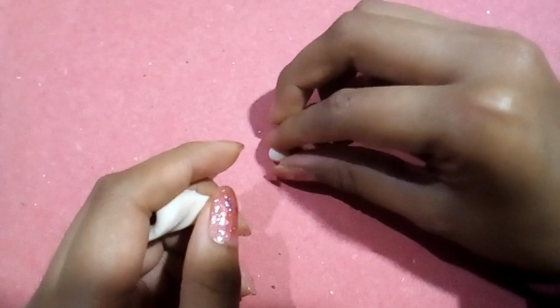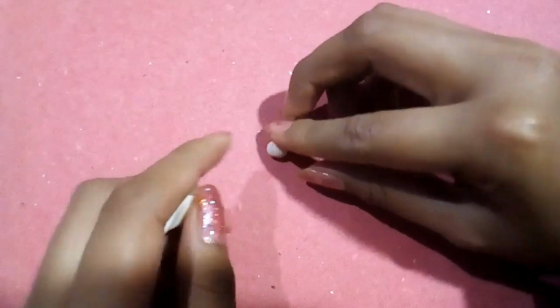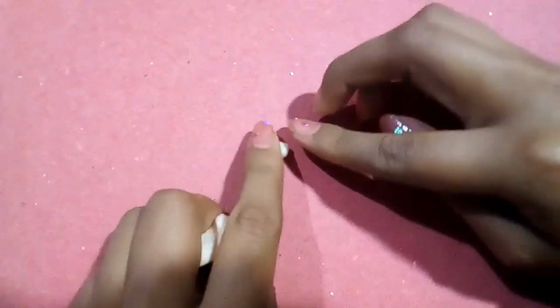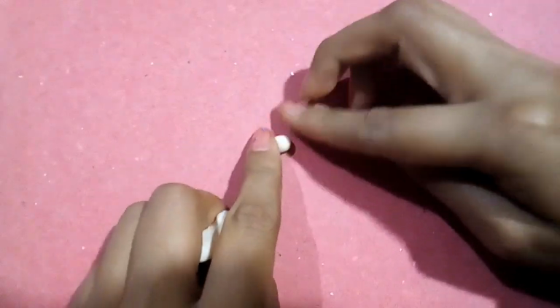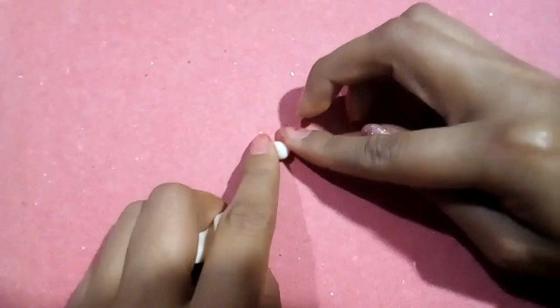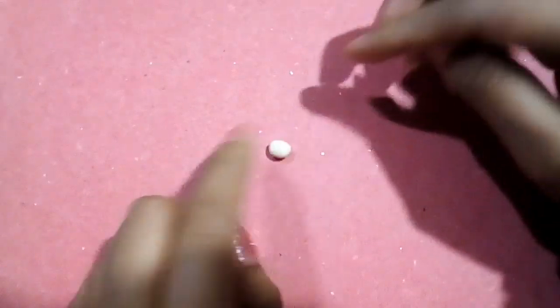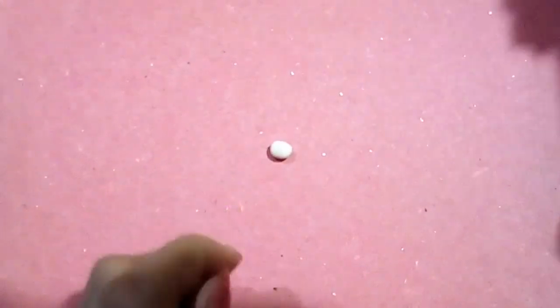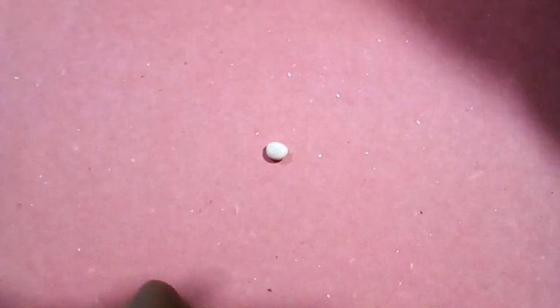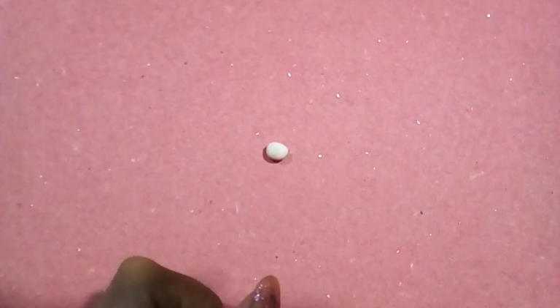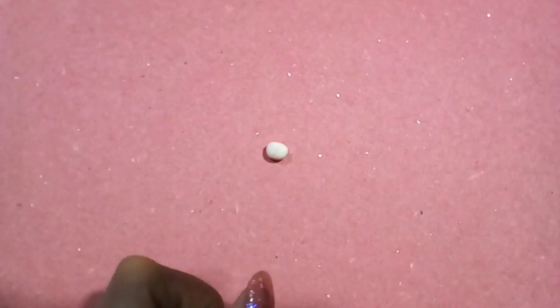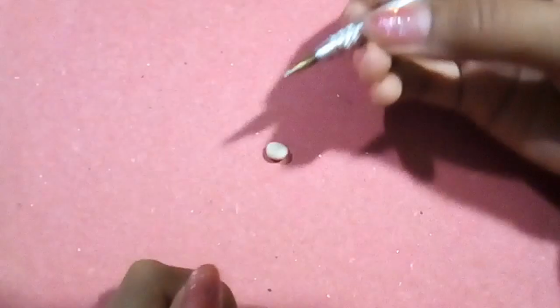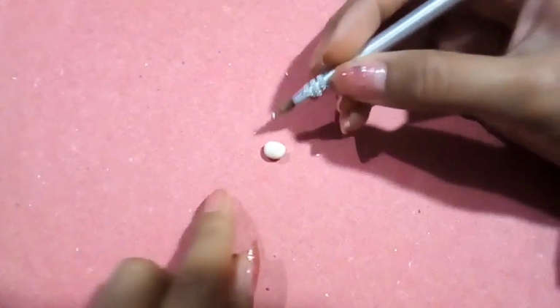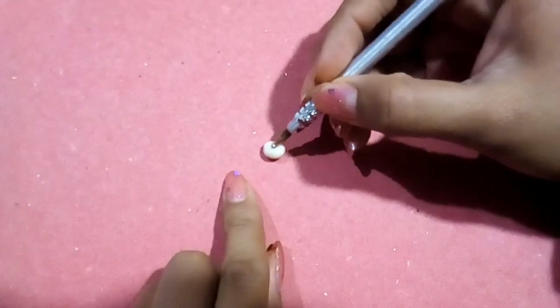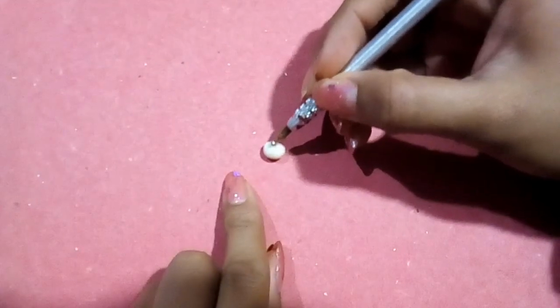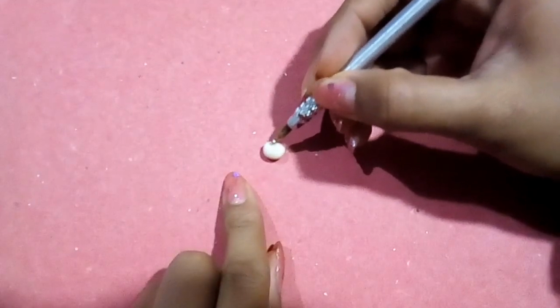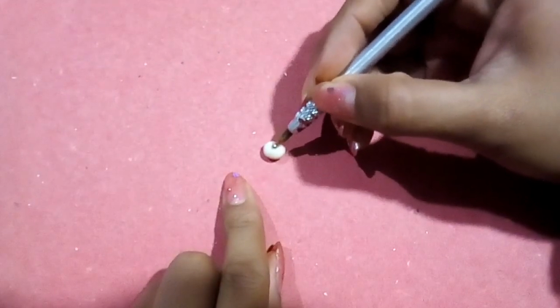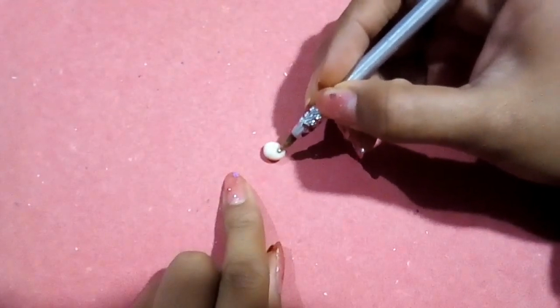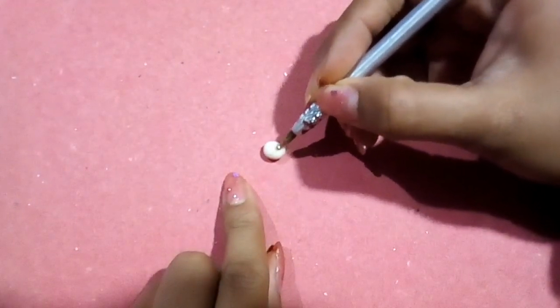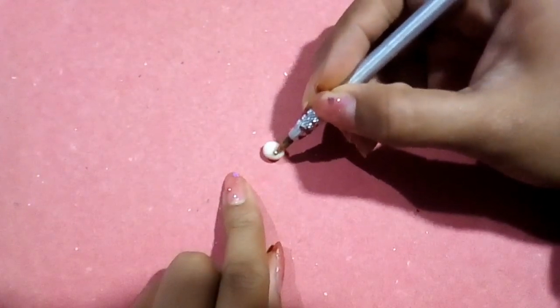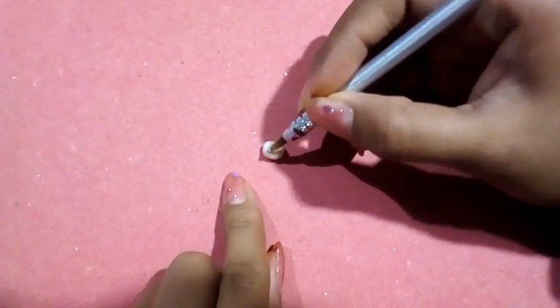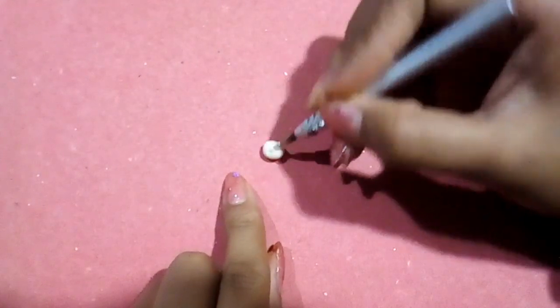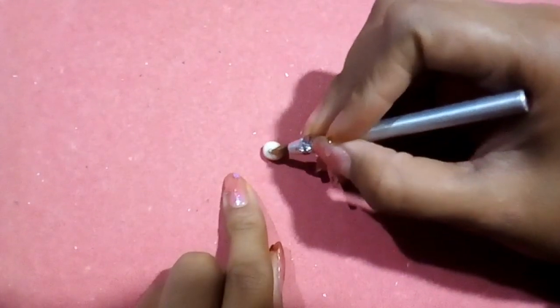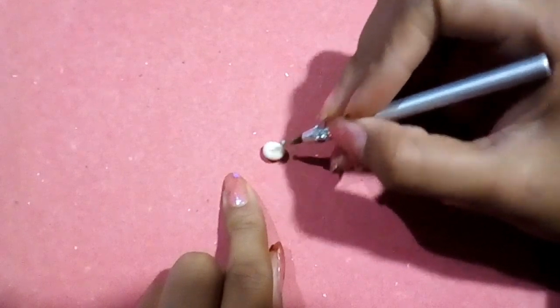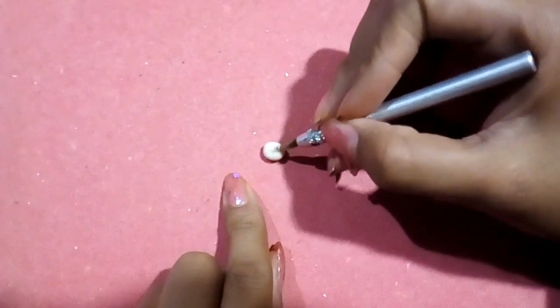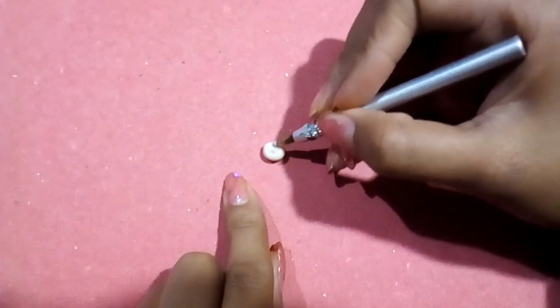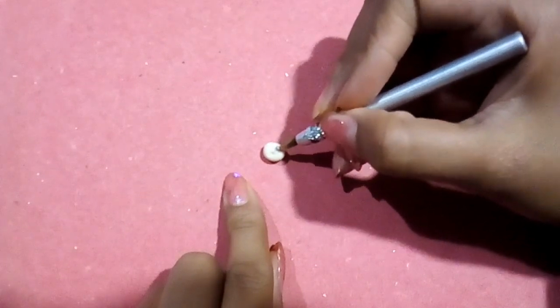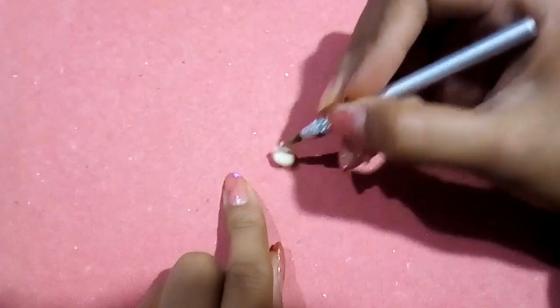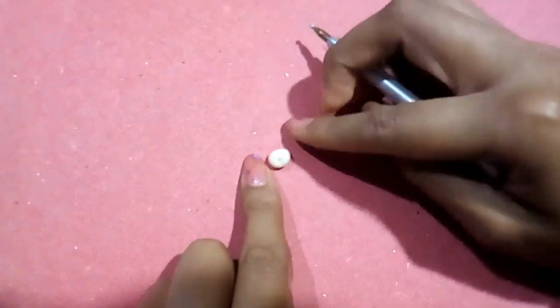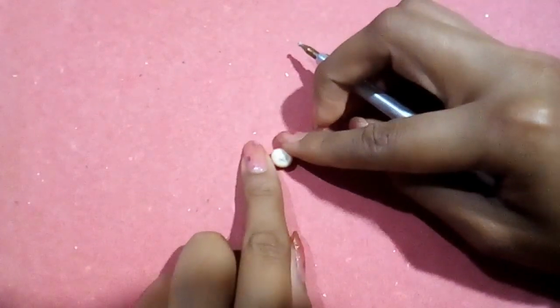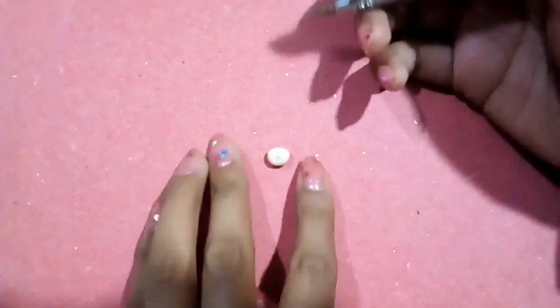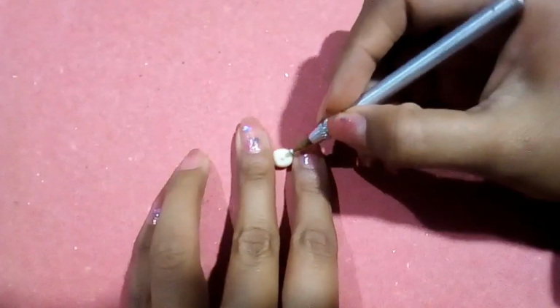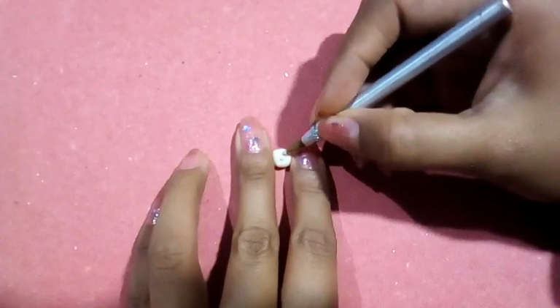Primero vamos a moldear su cabeza haciendo un óvalo pequeño. Con punzones y acocadores pequeños formaremos las cuencas de los ojos y alzaremos un pedacito de masa entre ellos para formar la nariz. Y por último marcamos la forma de la boca.